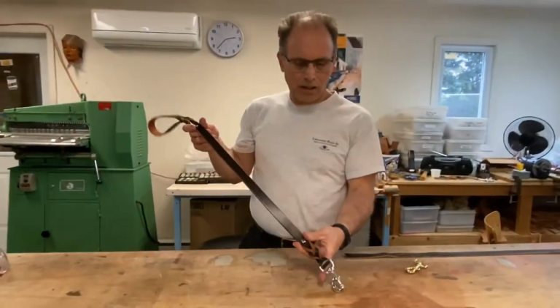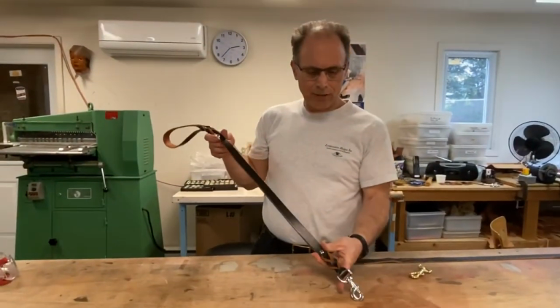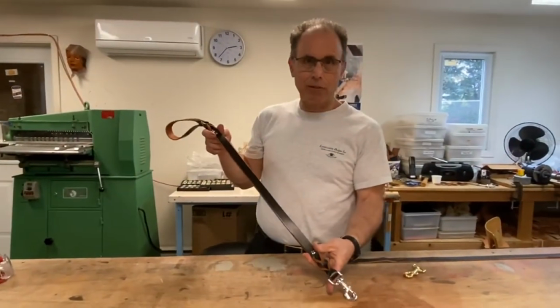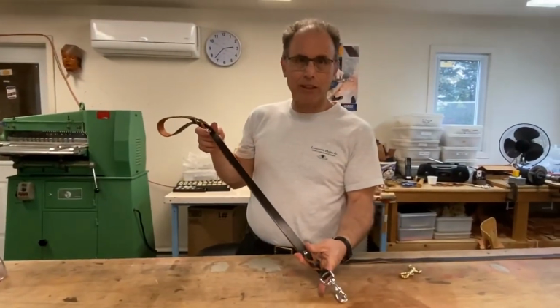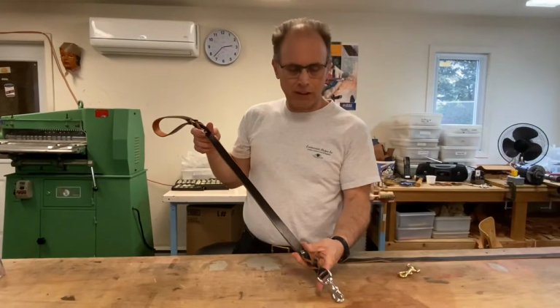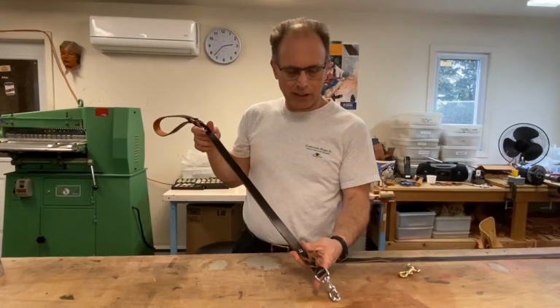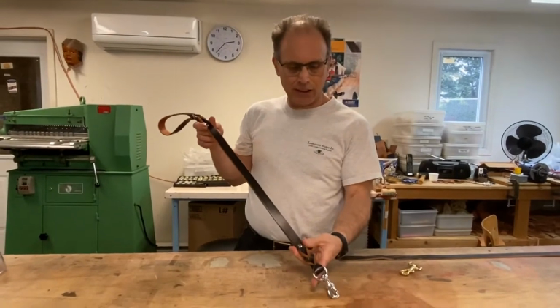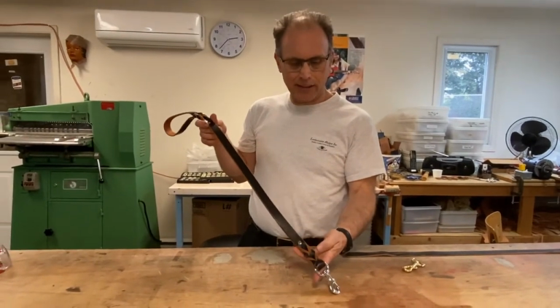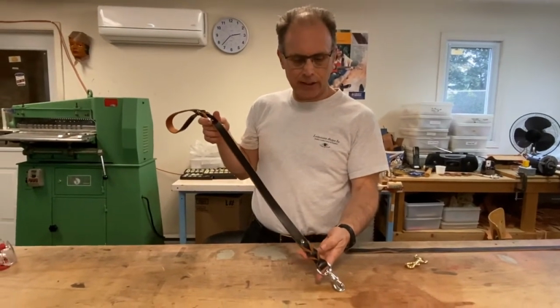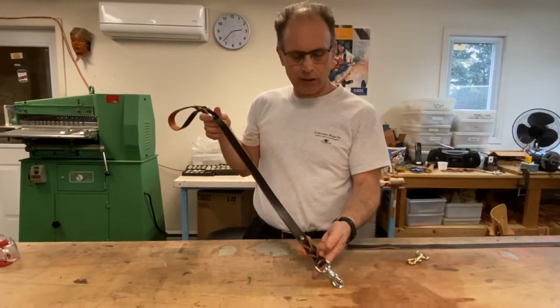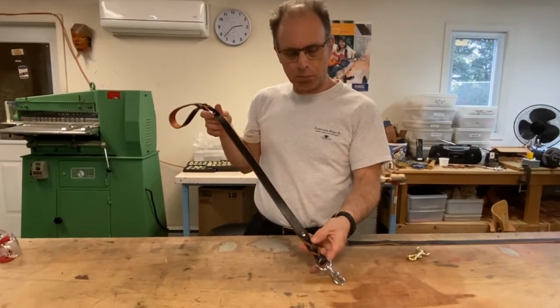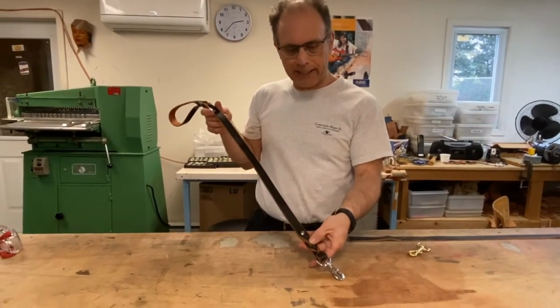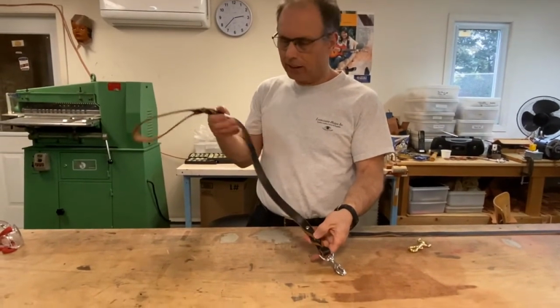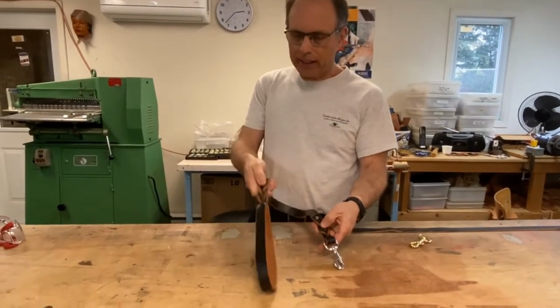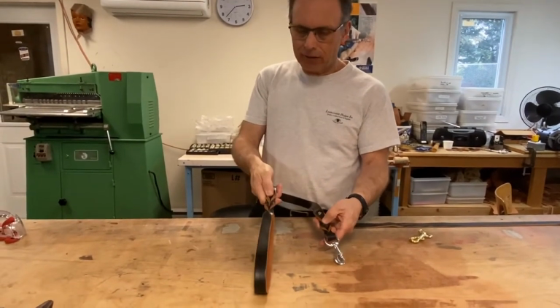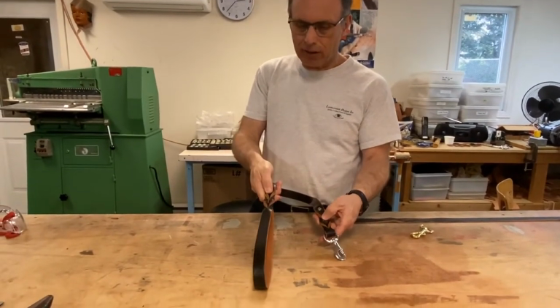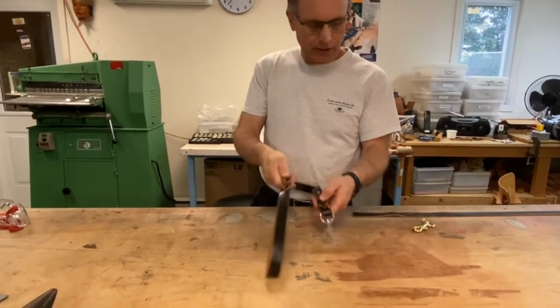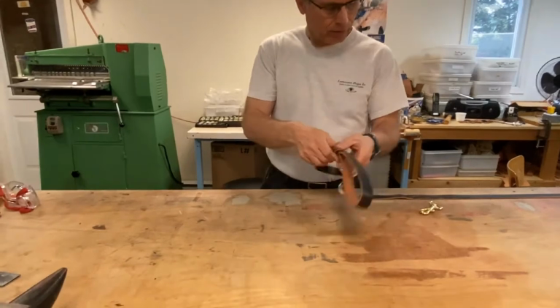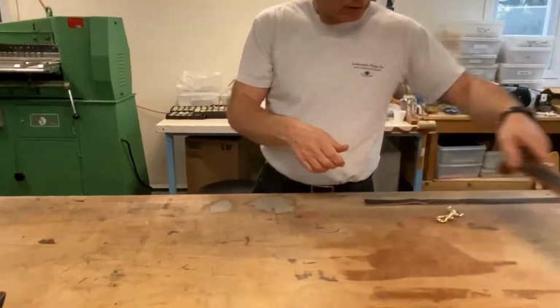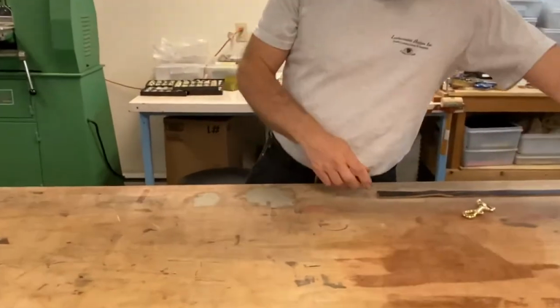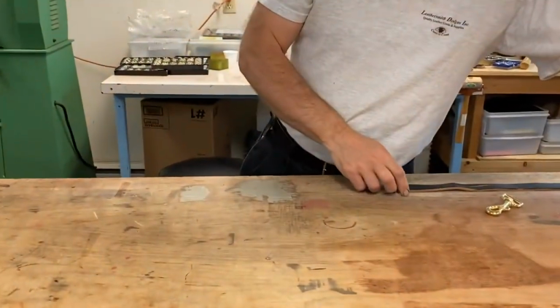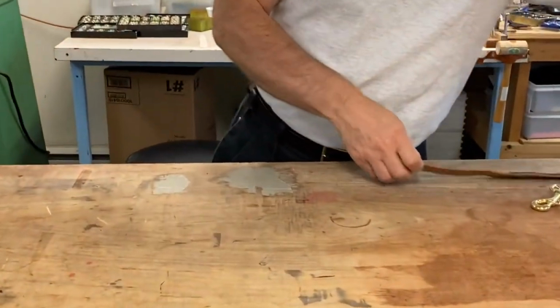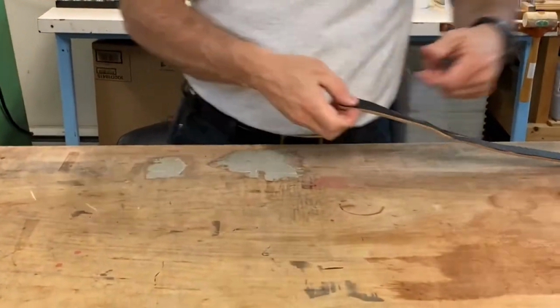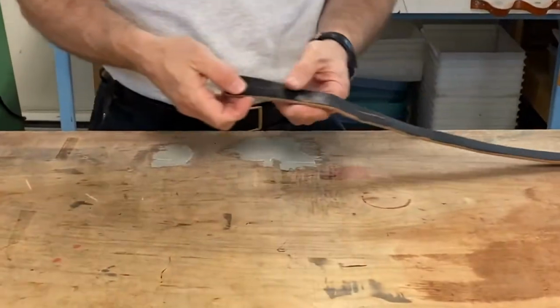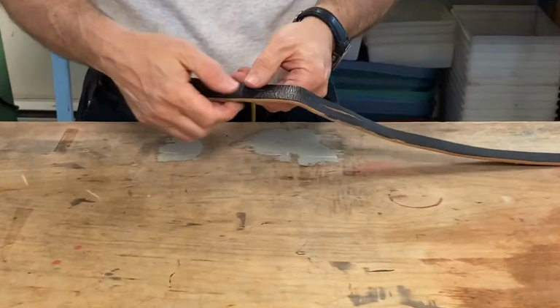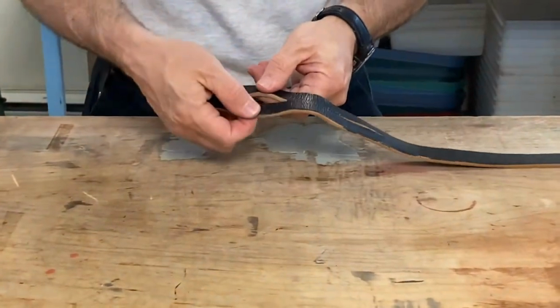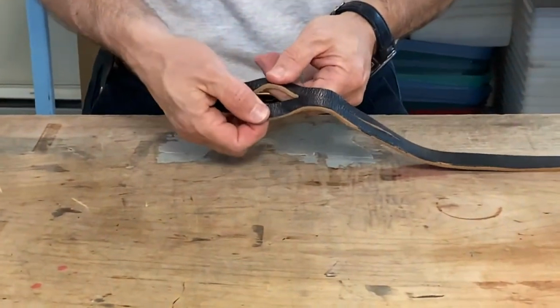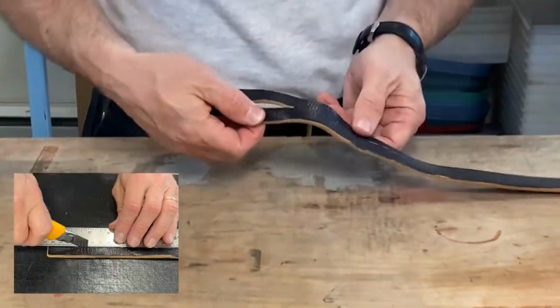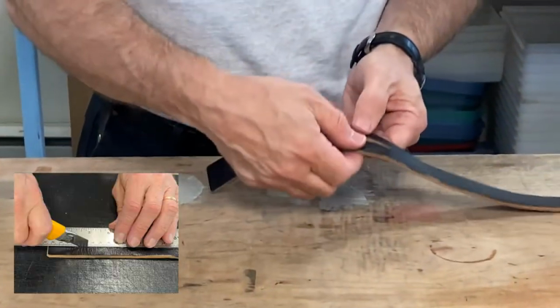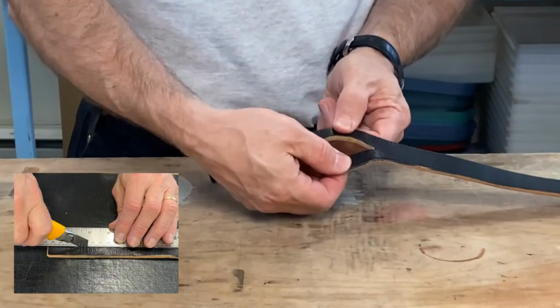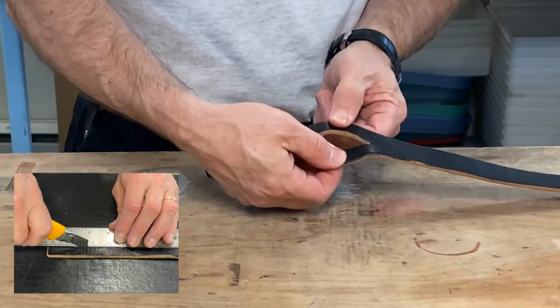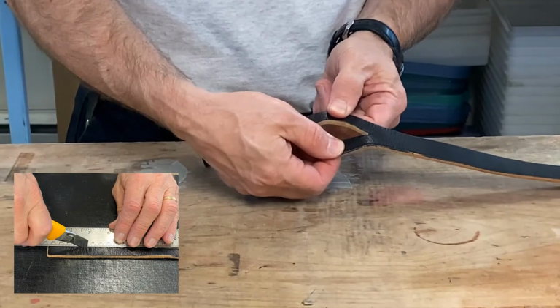Hi, I'm Jamie from Leathersmith Designs. Today I'm going to show you how to do these braids at the end of a dog leash. First, you need to cut two slots at each end of the dog leash.